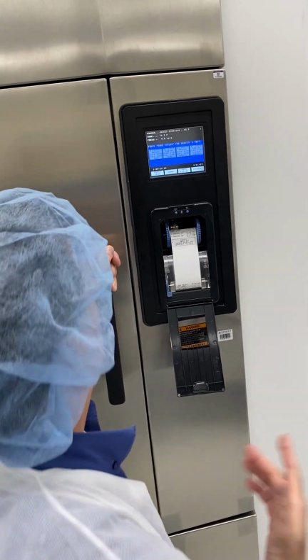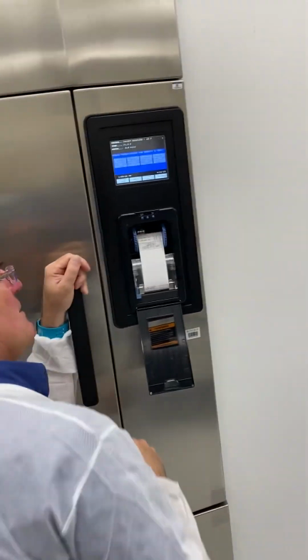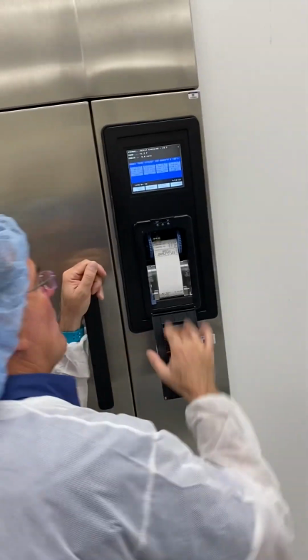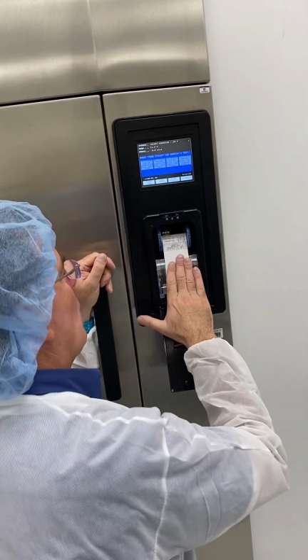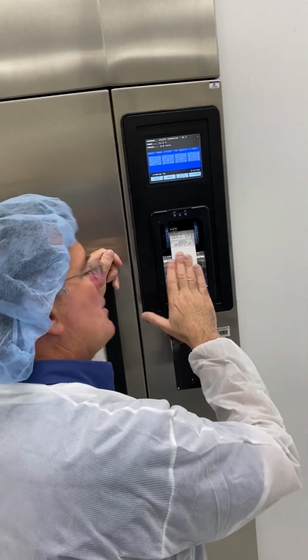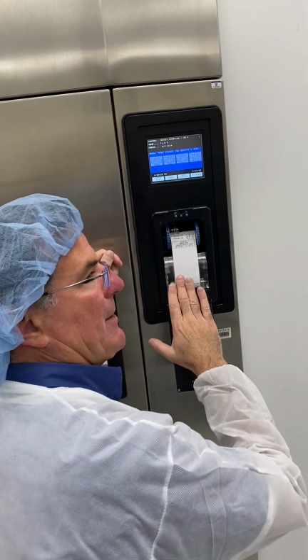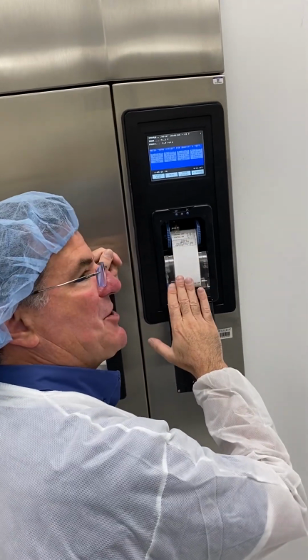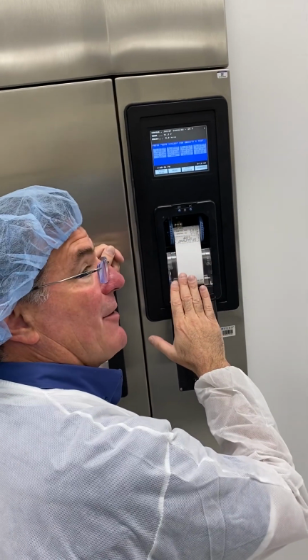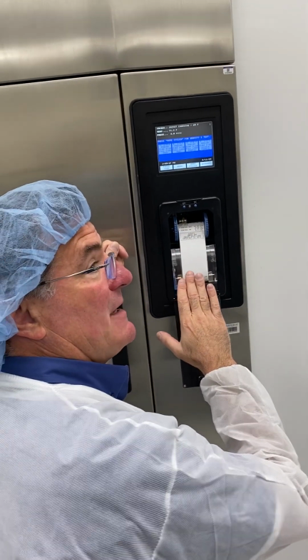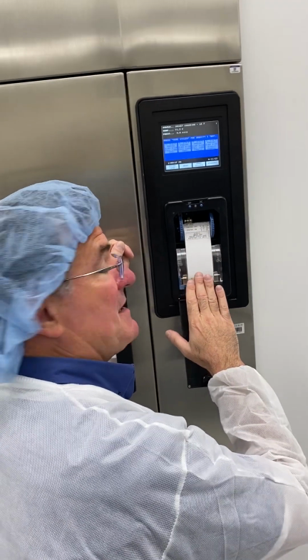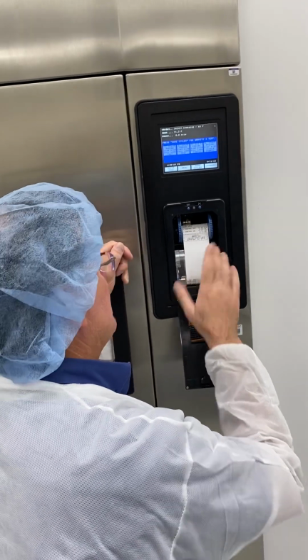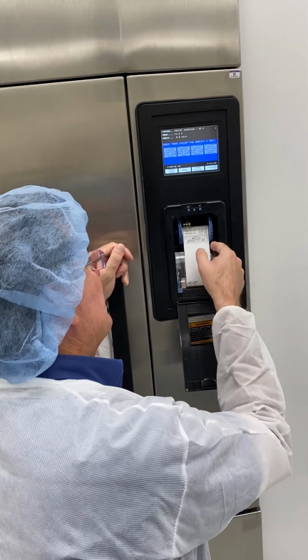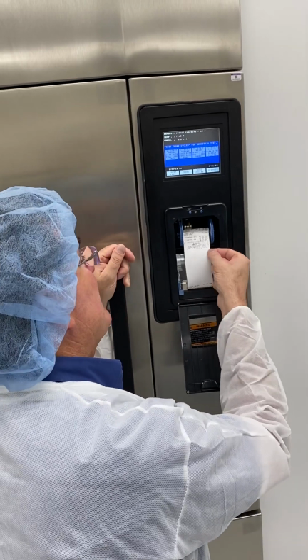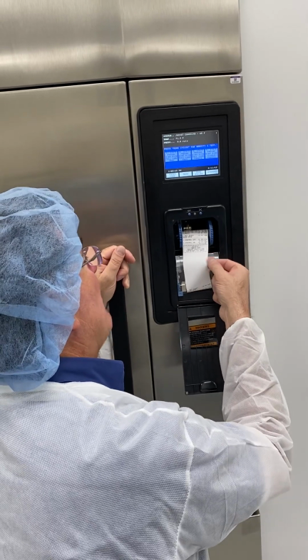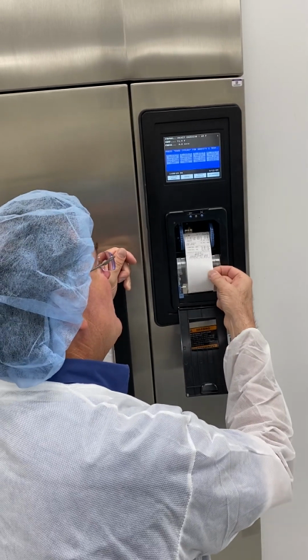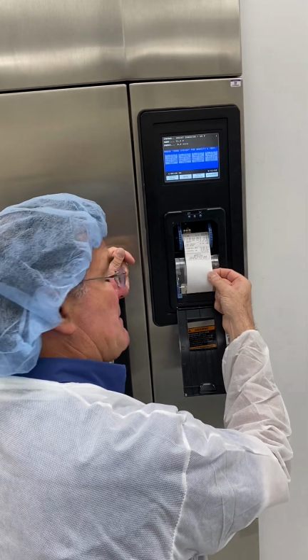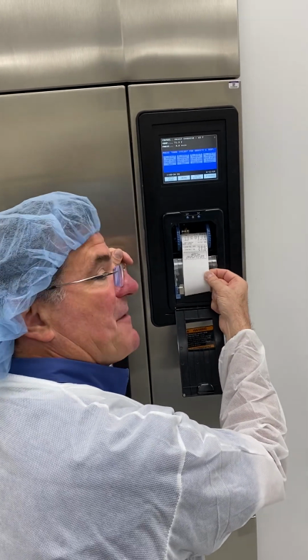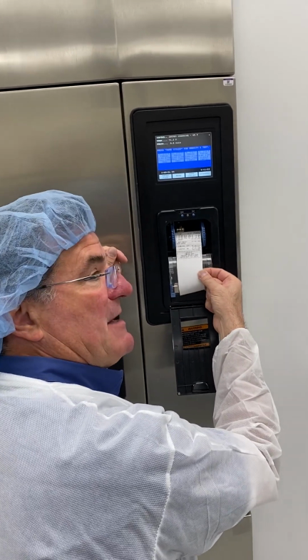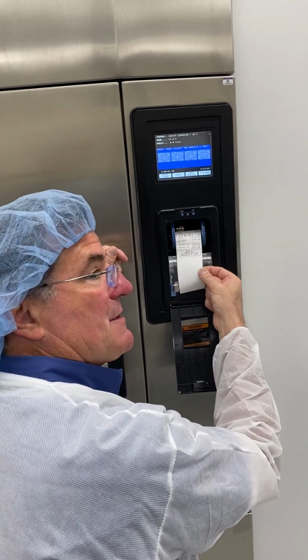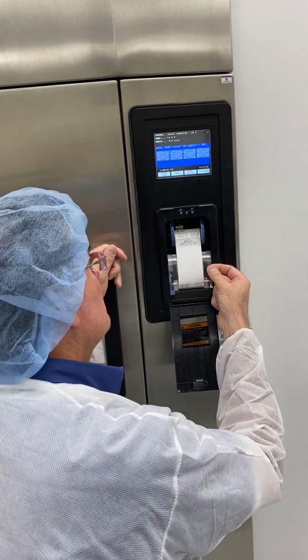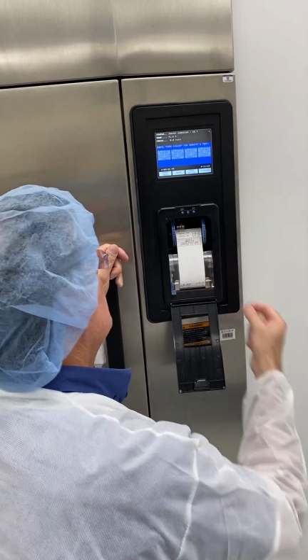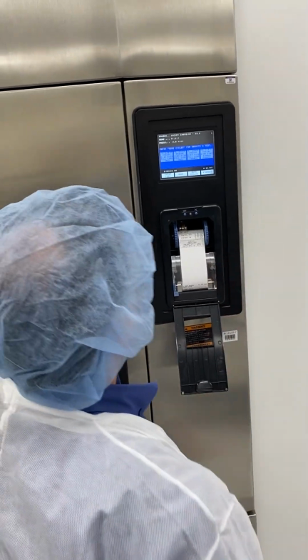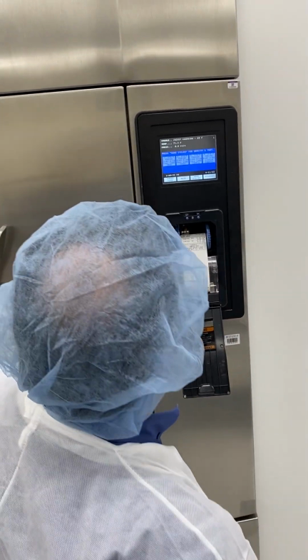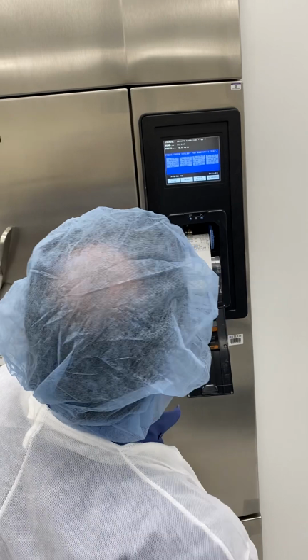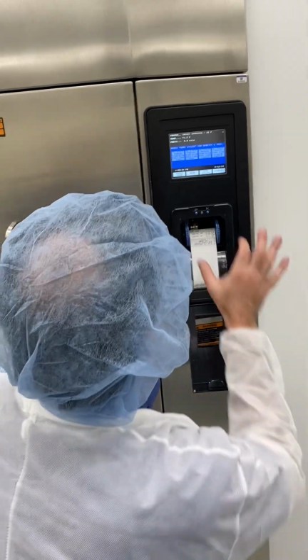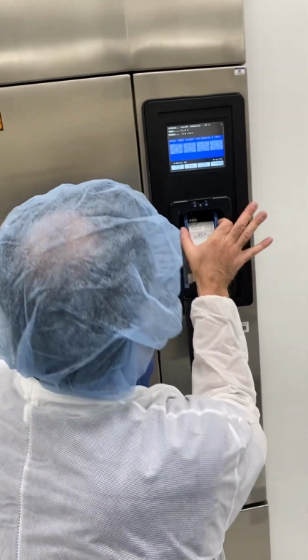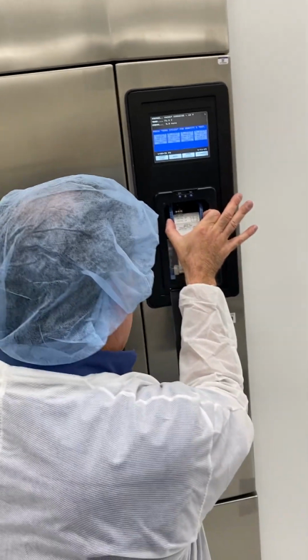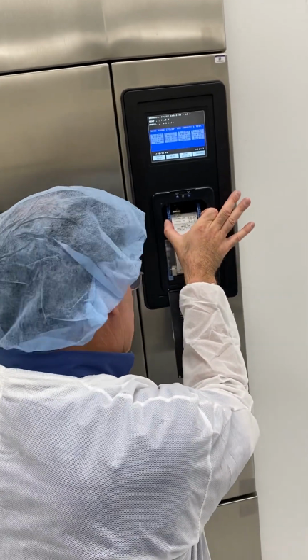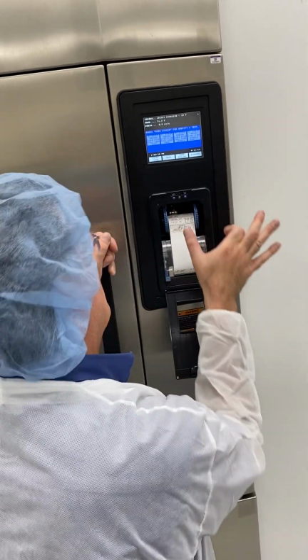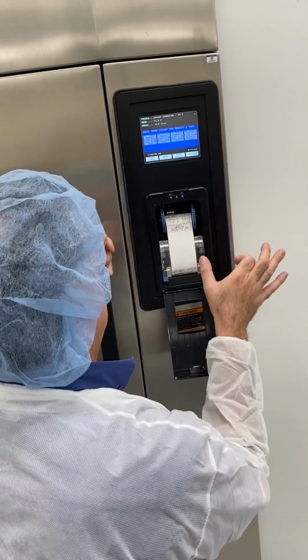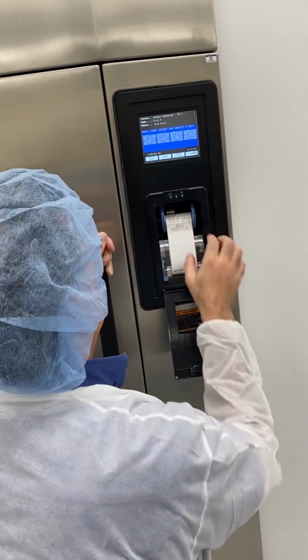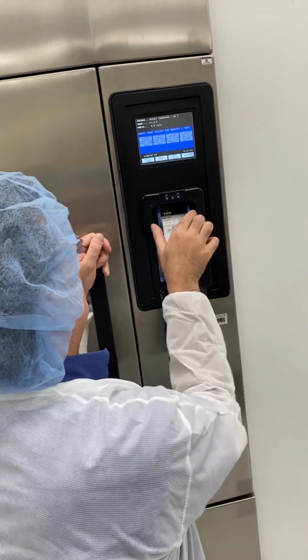It's up to you how you want to store your sterilization record, because this is a sterilization record that has to be kept for seven years. We've got the take-up reel, just like the other machine.